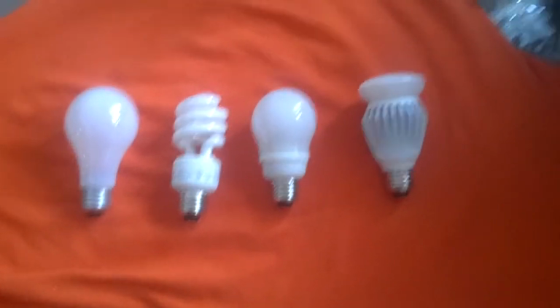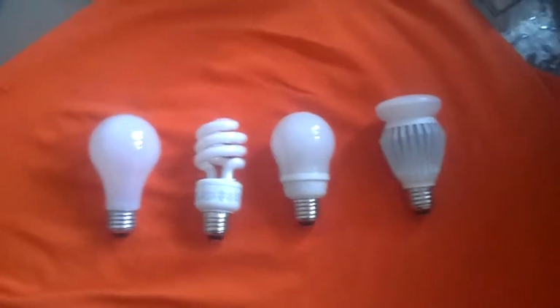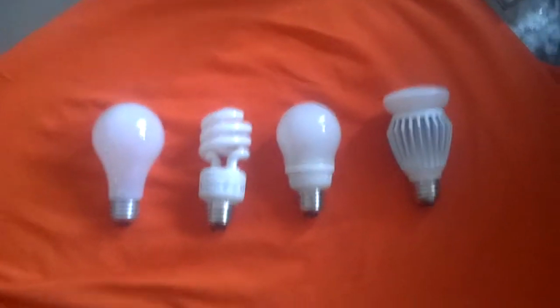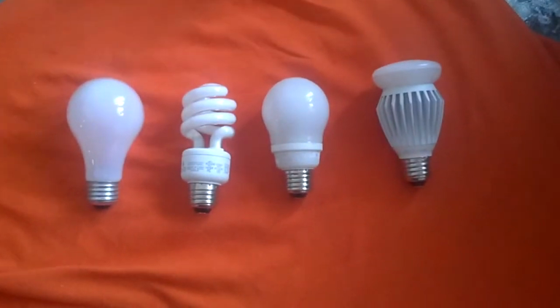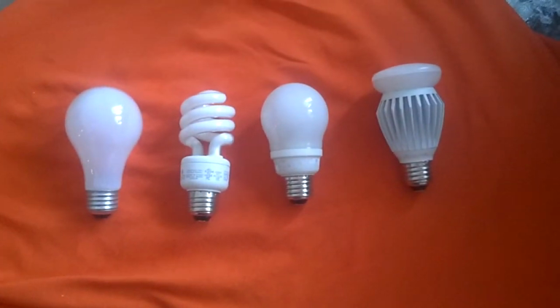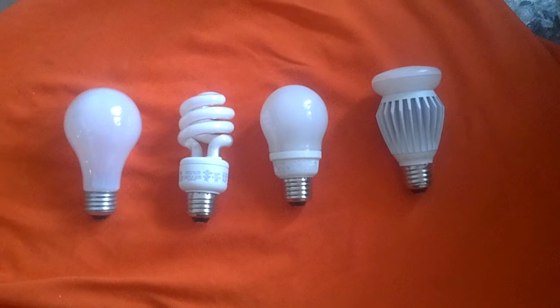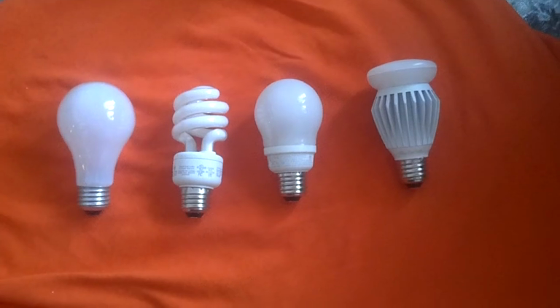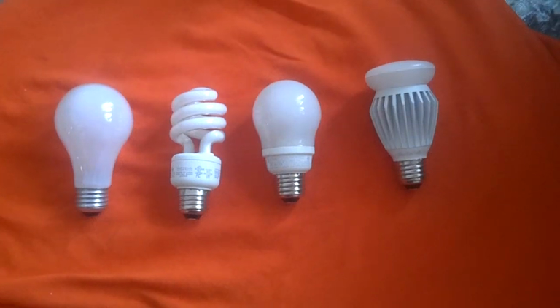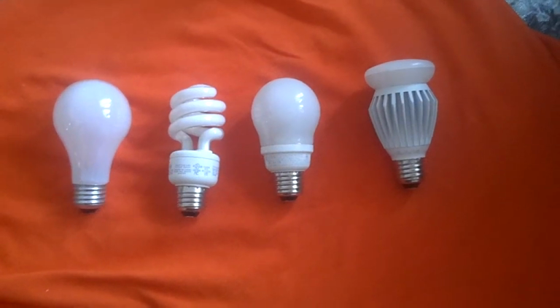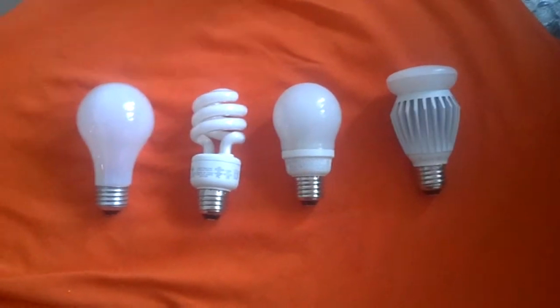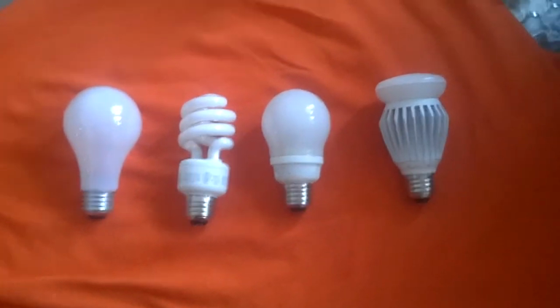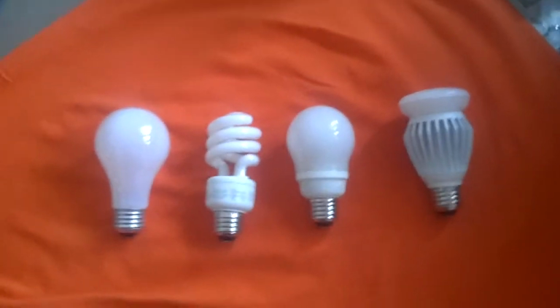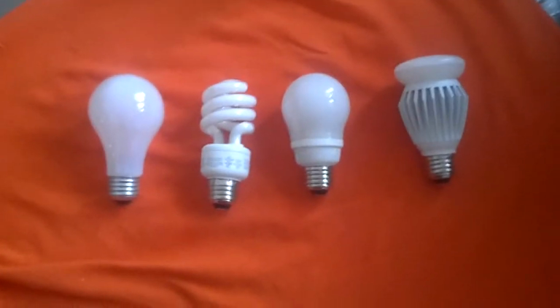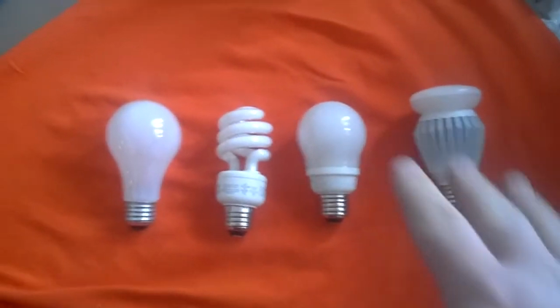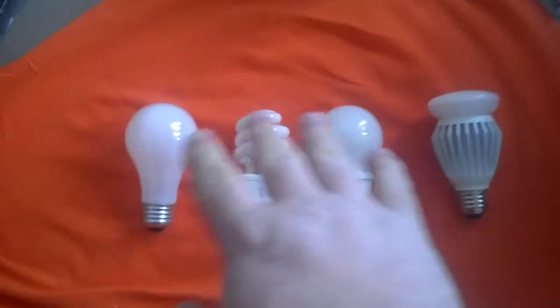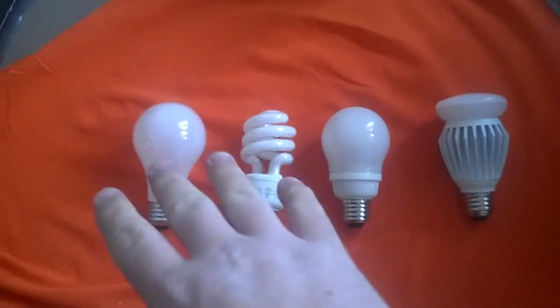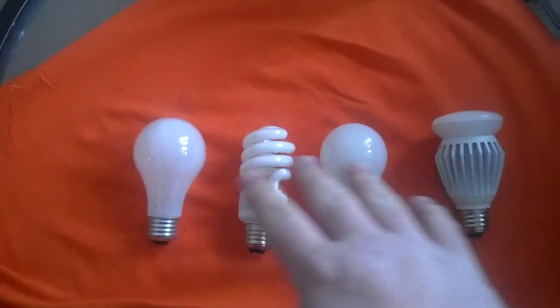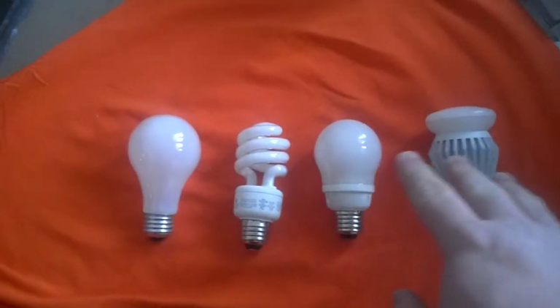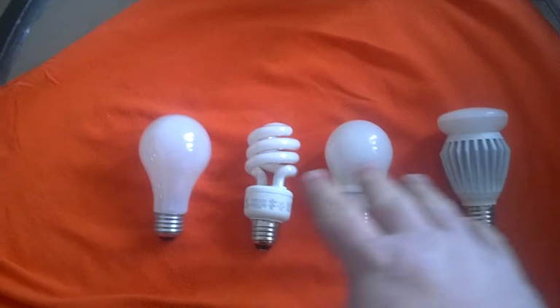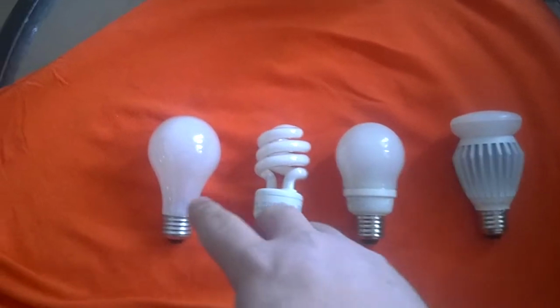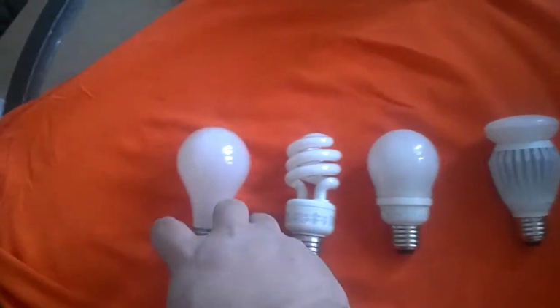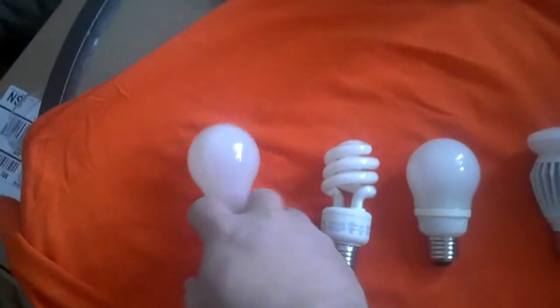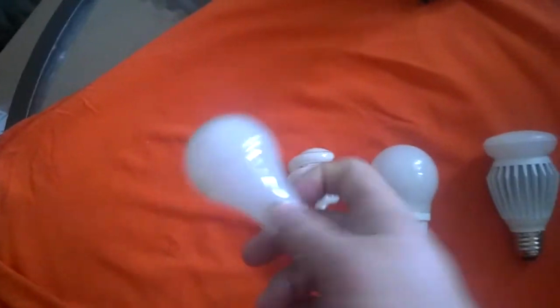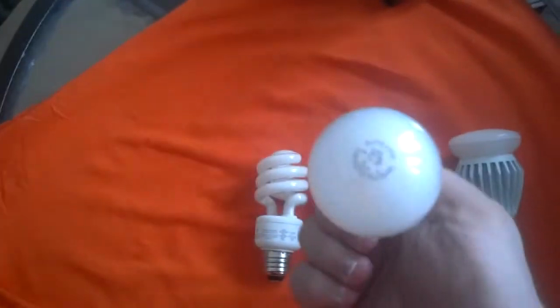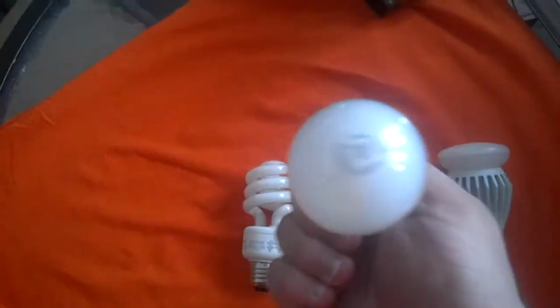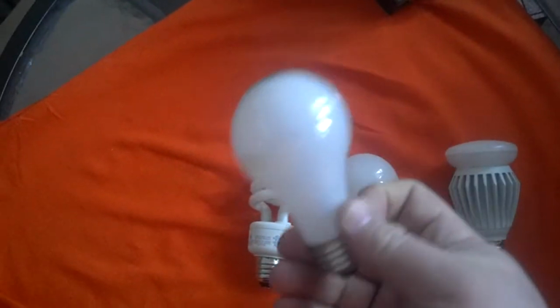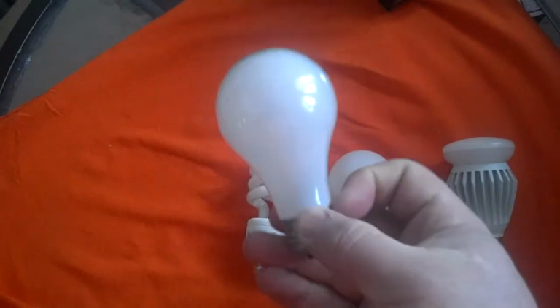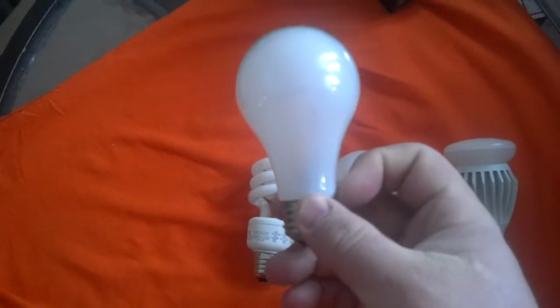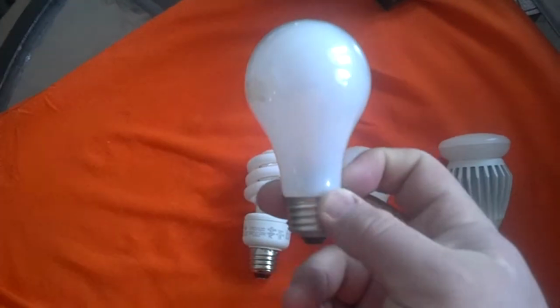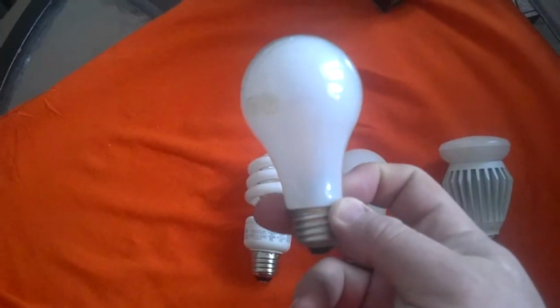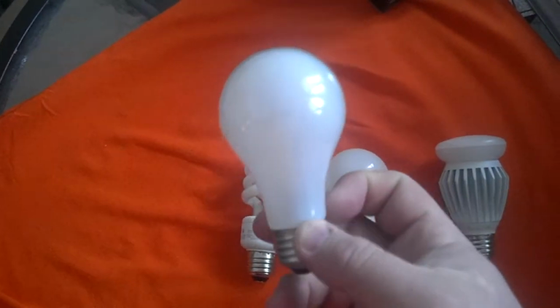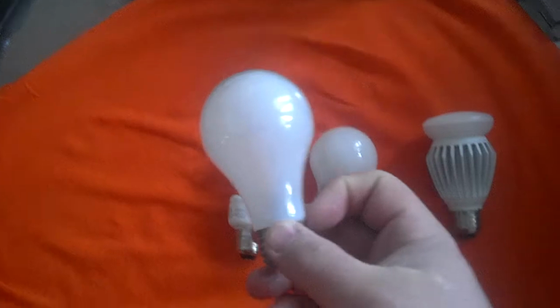All right guys, I decided to do a little bit of an educational video, mostly on light bulbs. Many of you may or may not know that in 2014, the incandescent bulbs are pretty much going to stop getting manufactured.